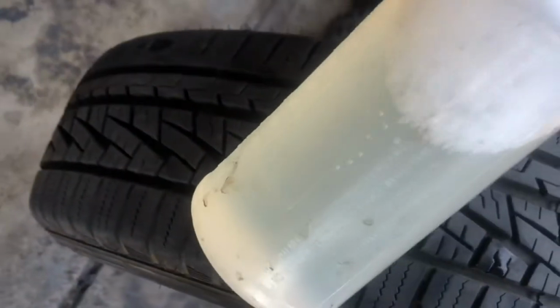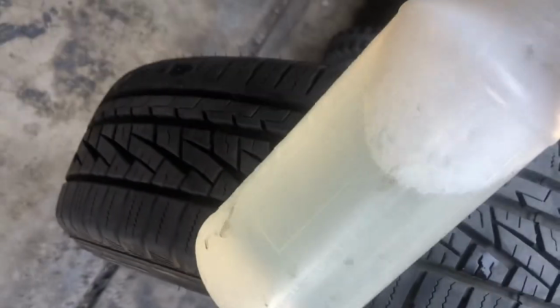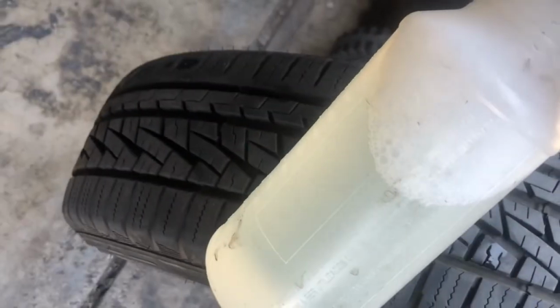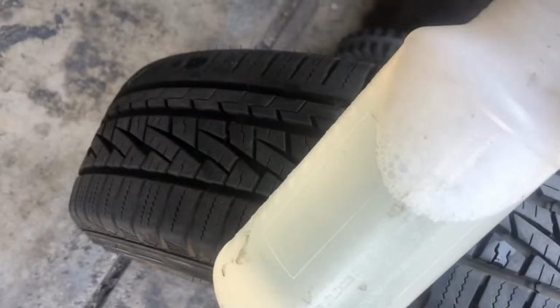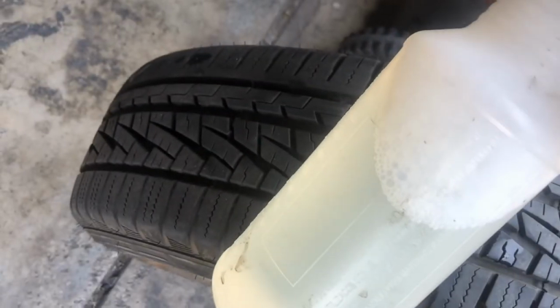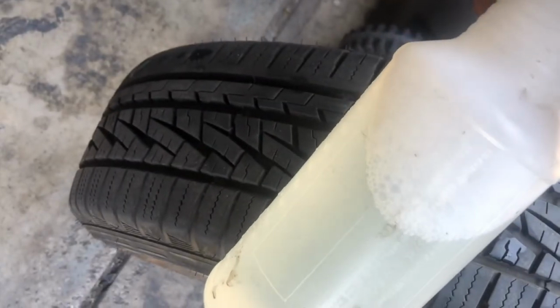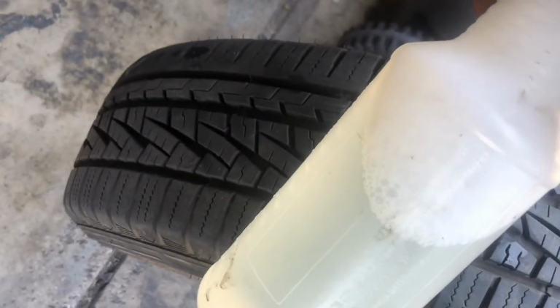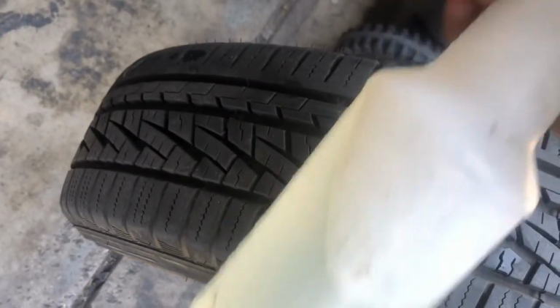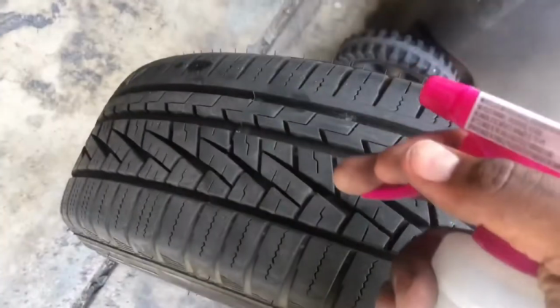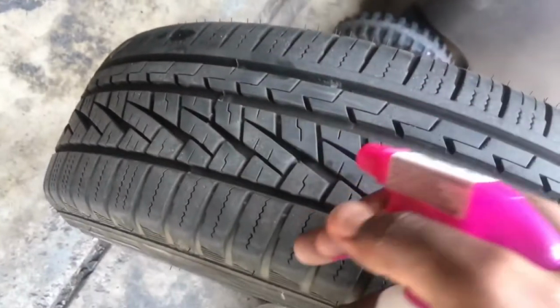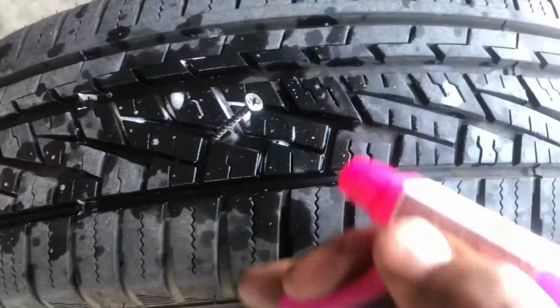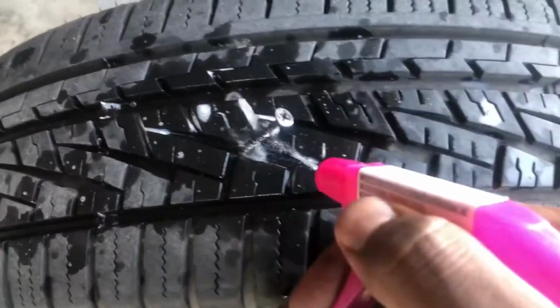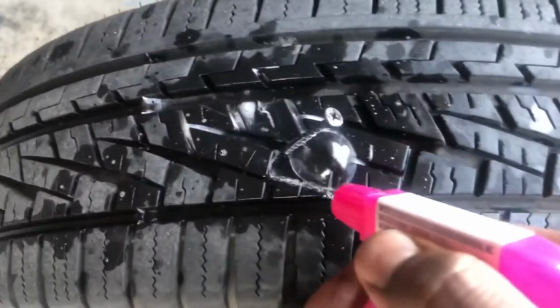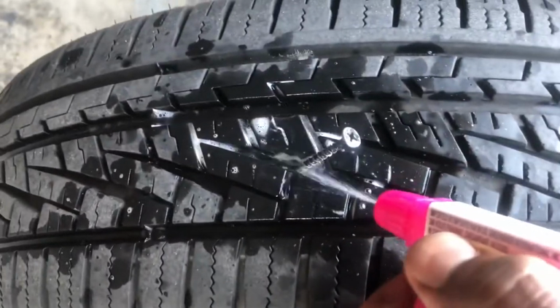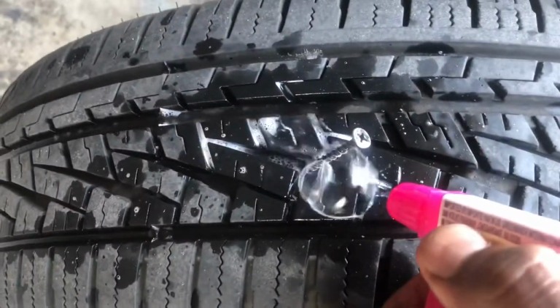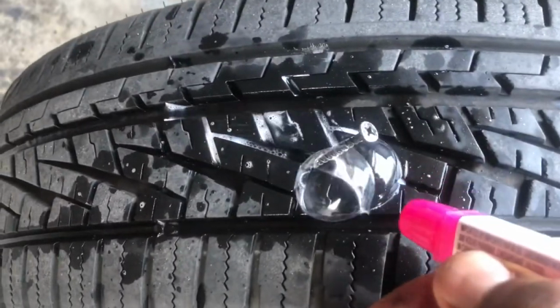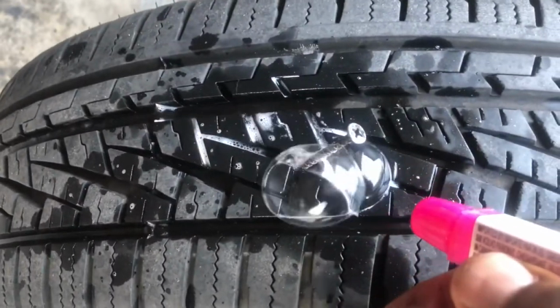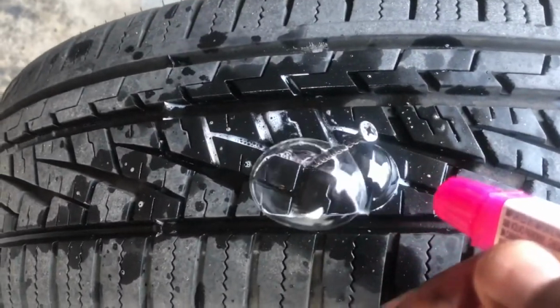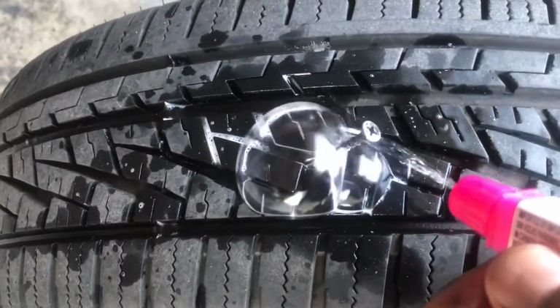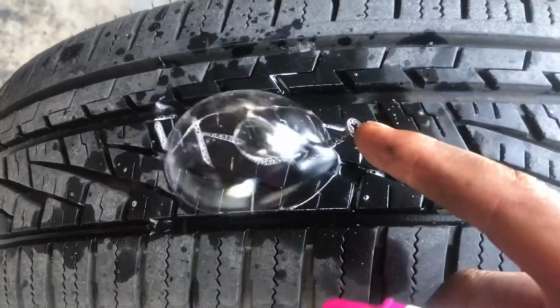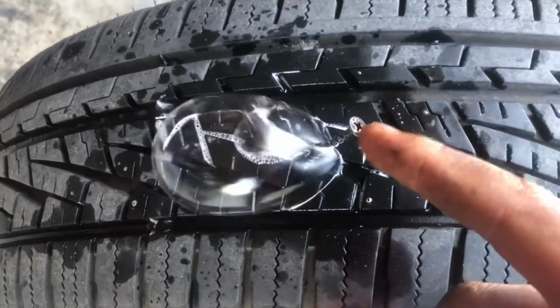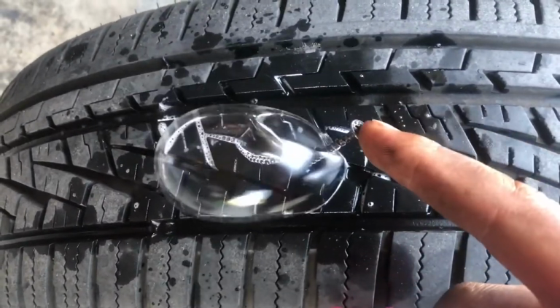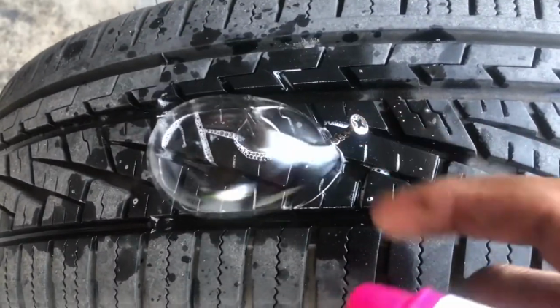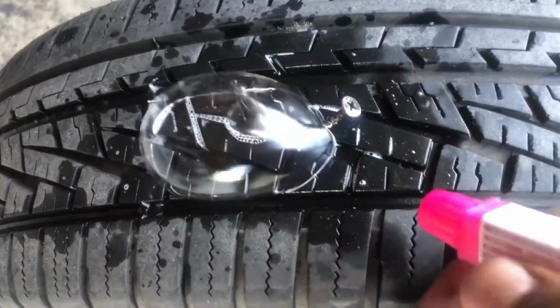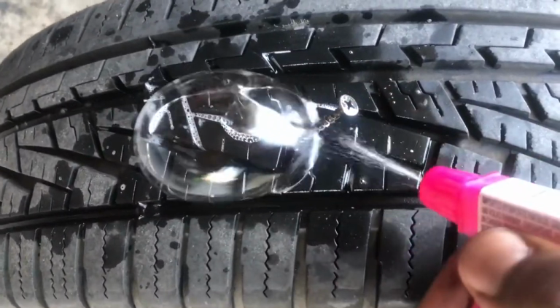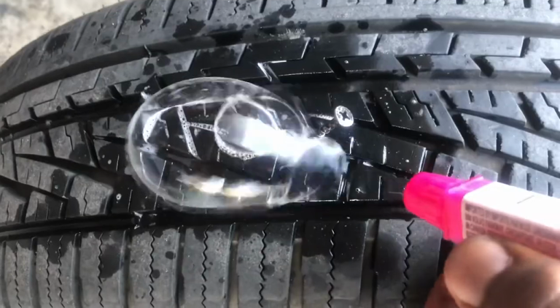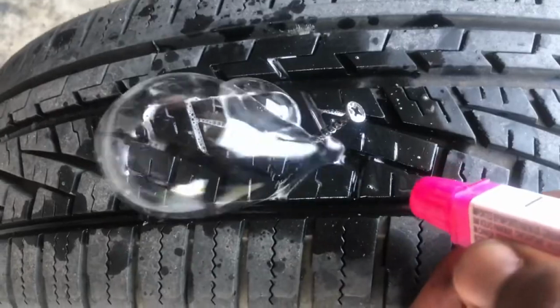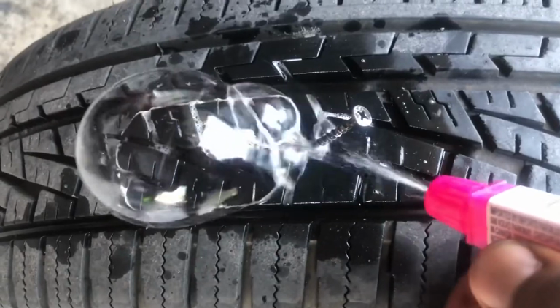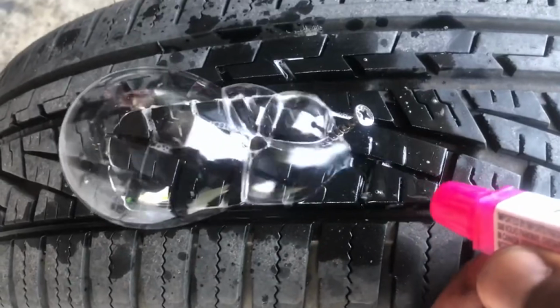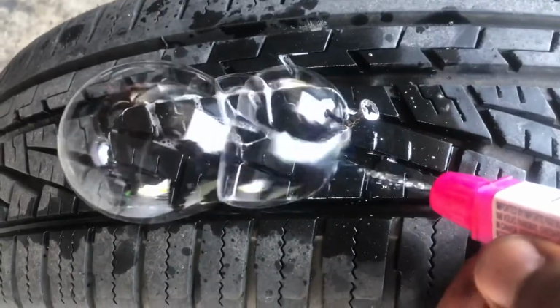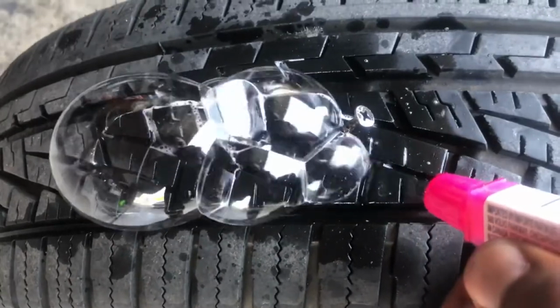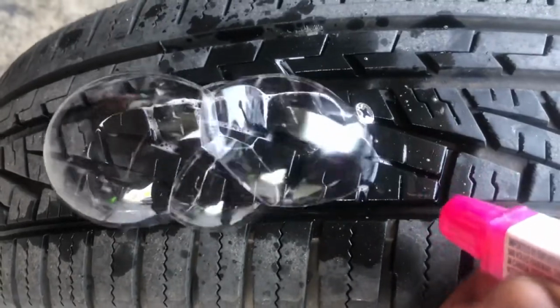I like to take some dish soap inside of a spray bottle. You can see those bubbles. If the puncture was buried inside the tire, you could spray the dish soap on it and you'll see the bubbles.